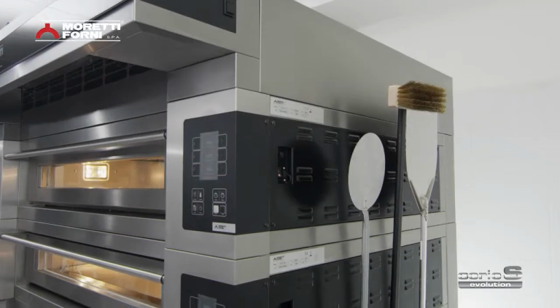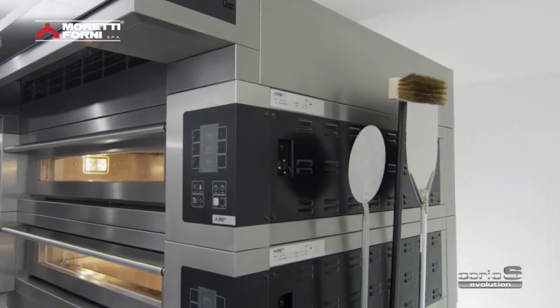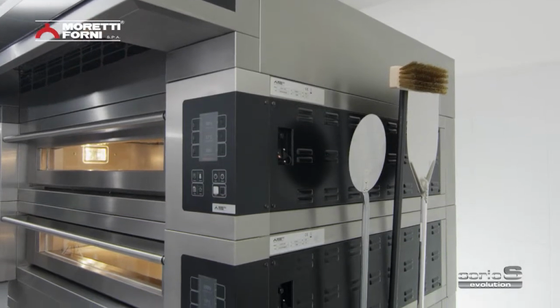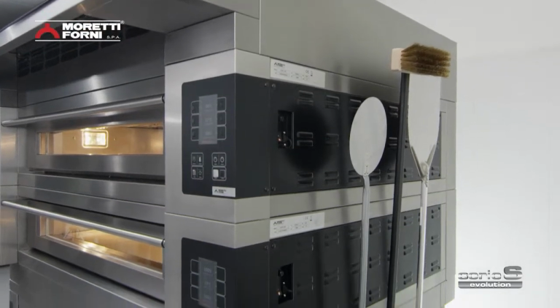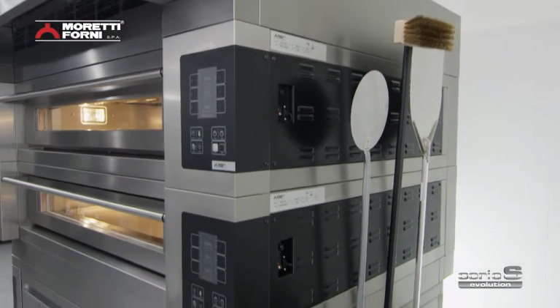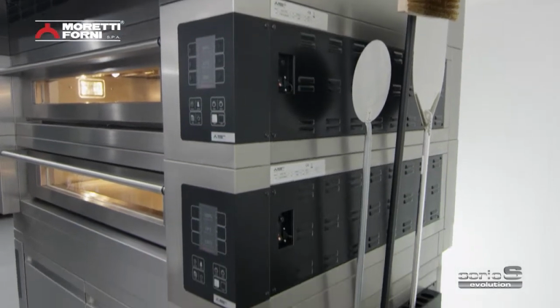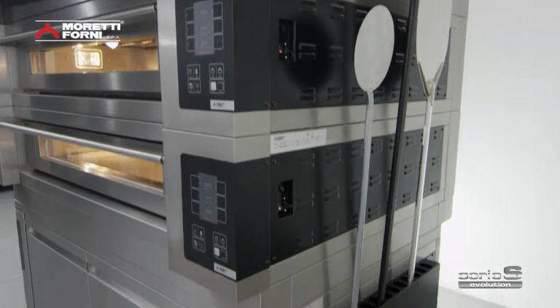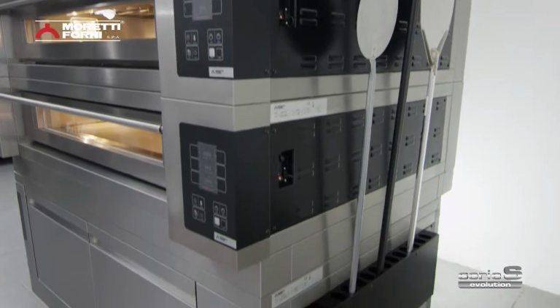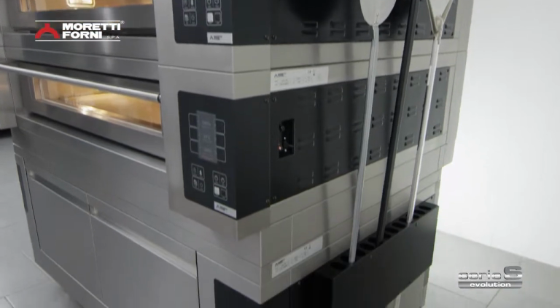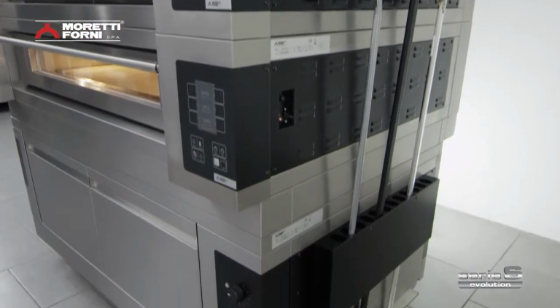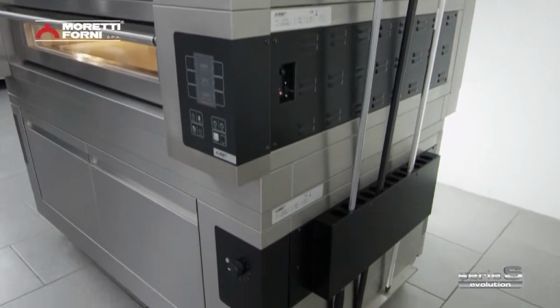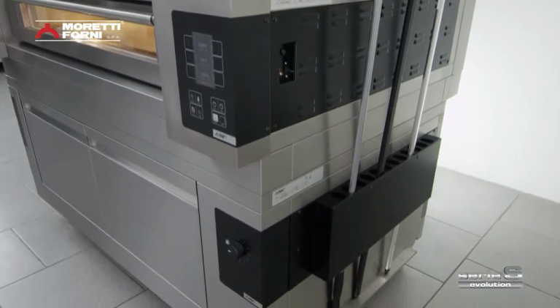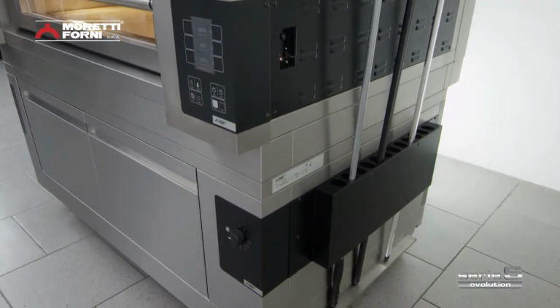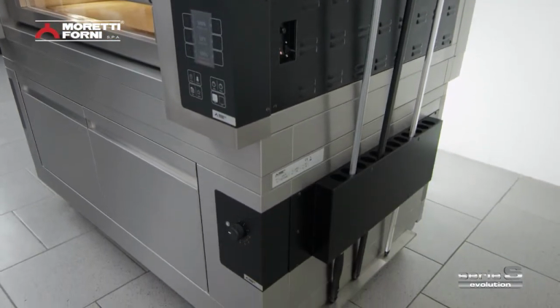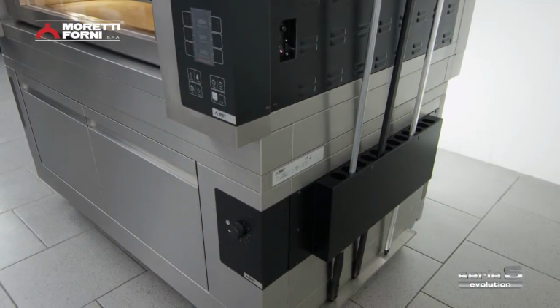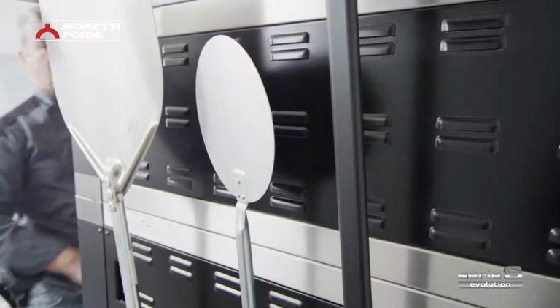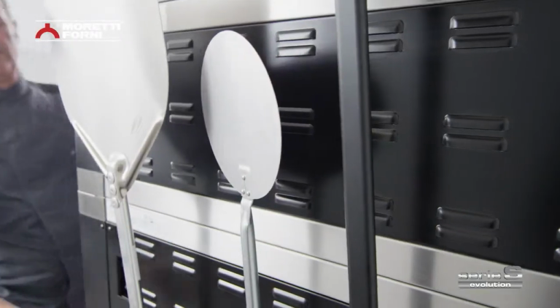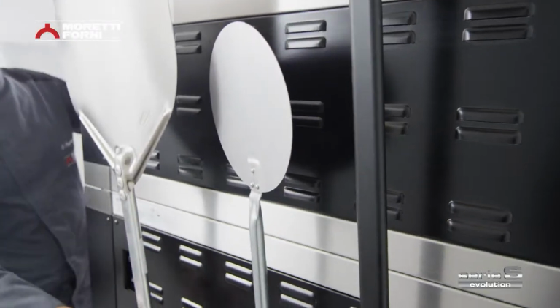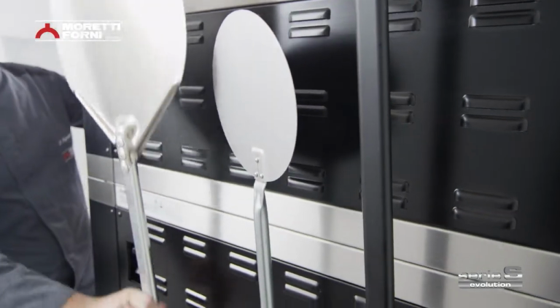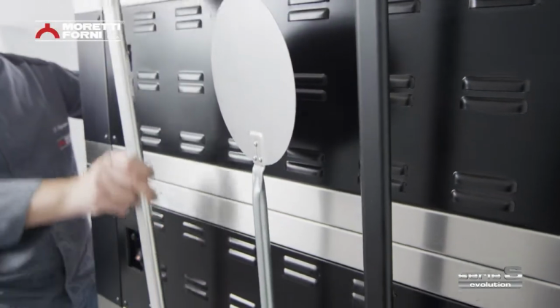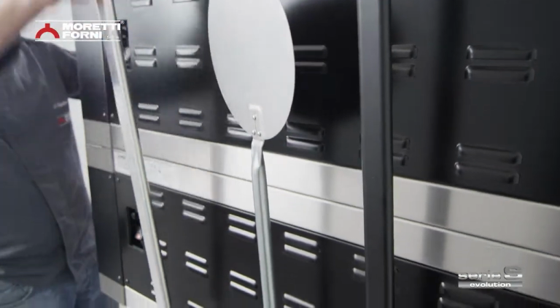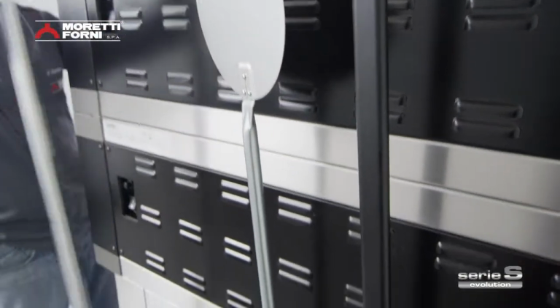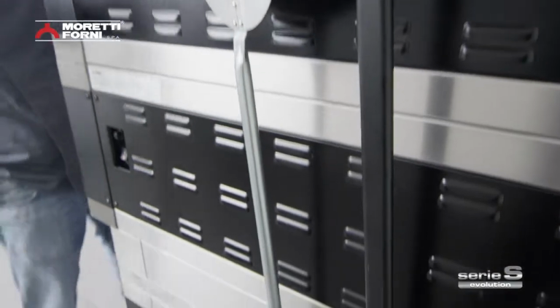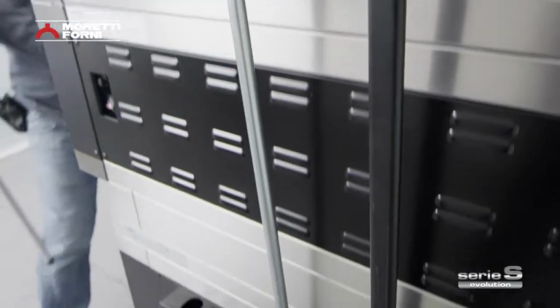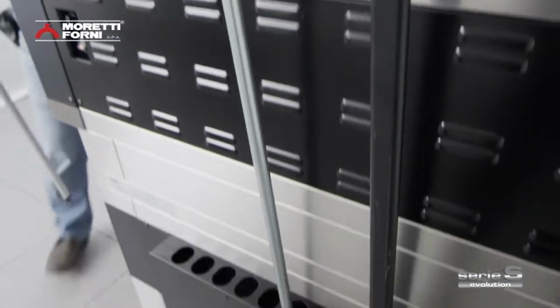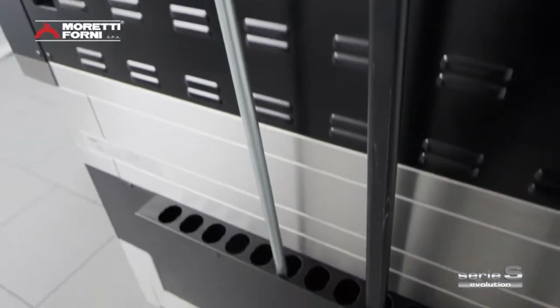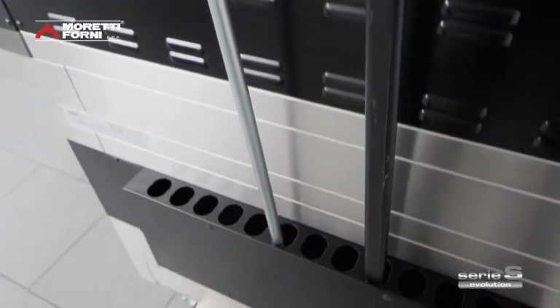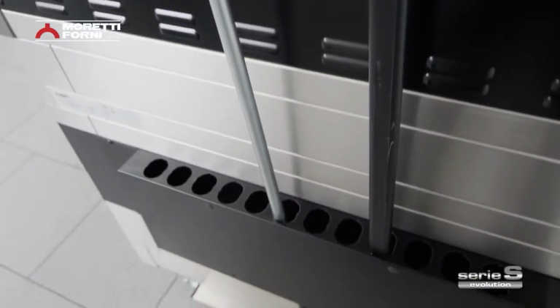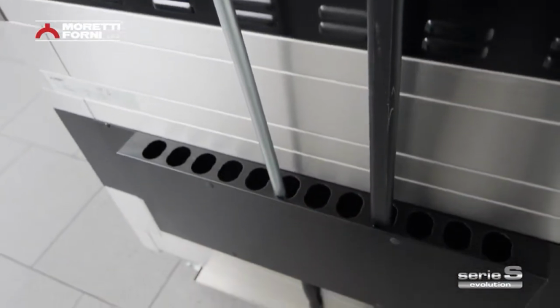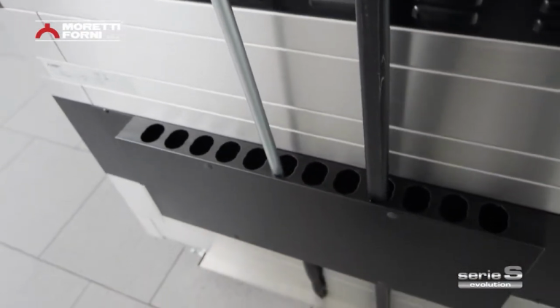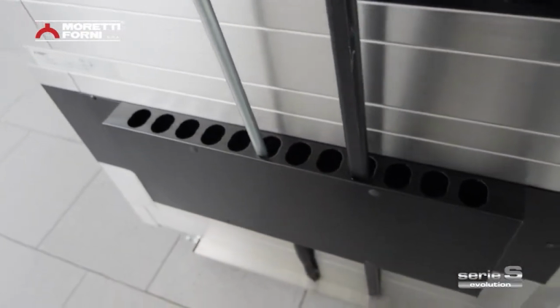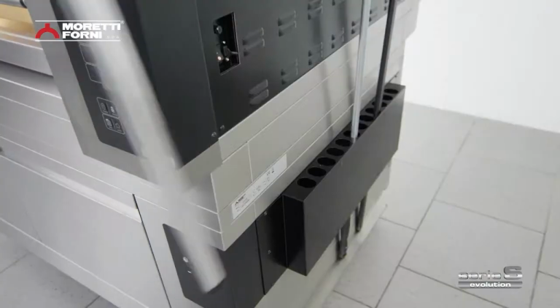The revolutionary utensil holder is extremely practical. Peels, hooks, dockers and brushes will always be in easy reach and in their proper place when not in use.